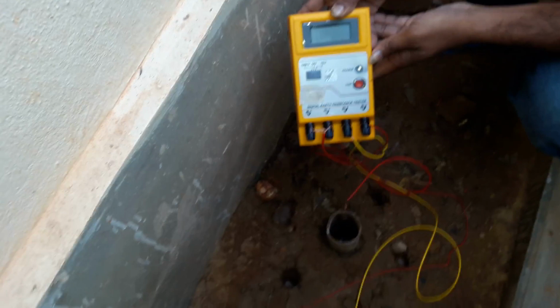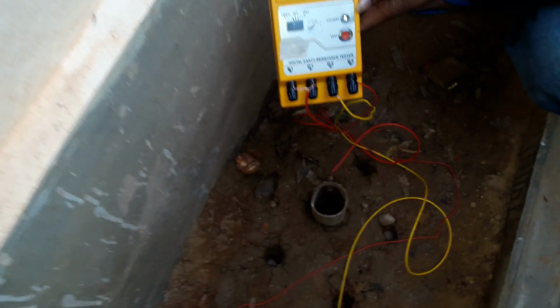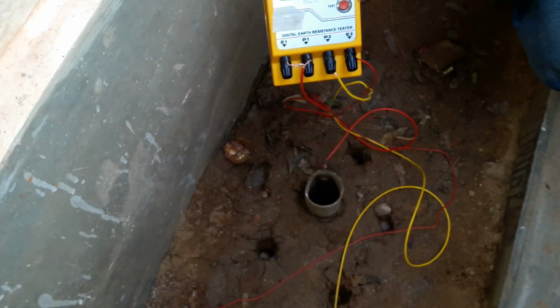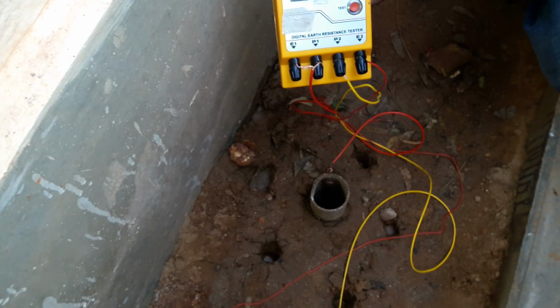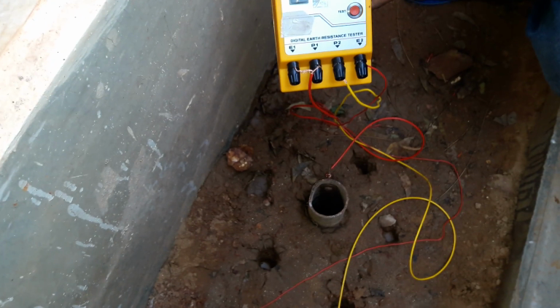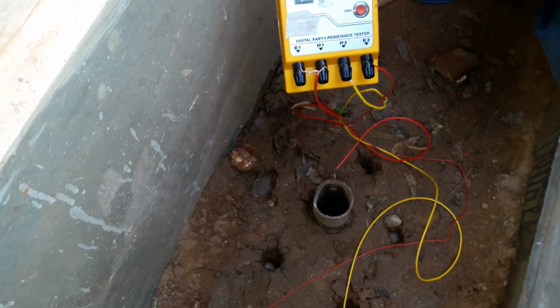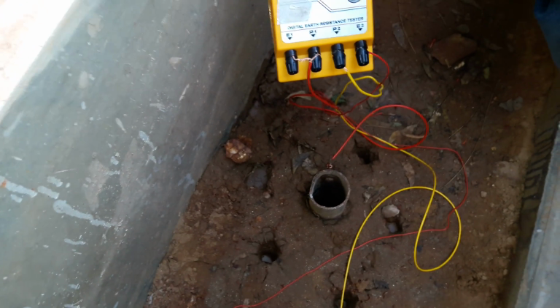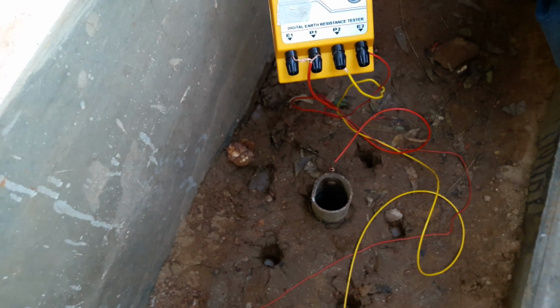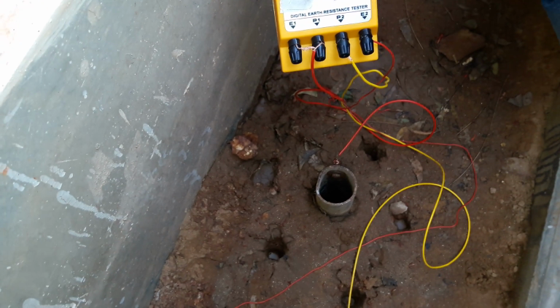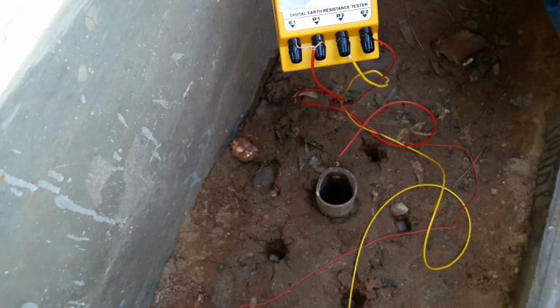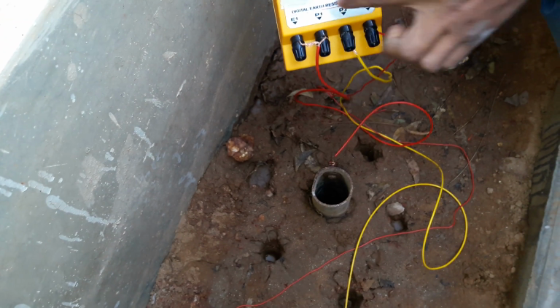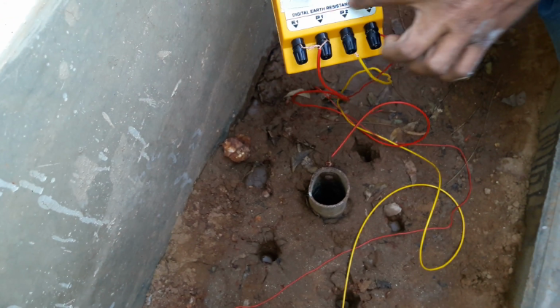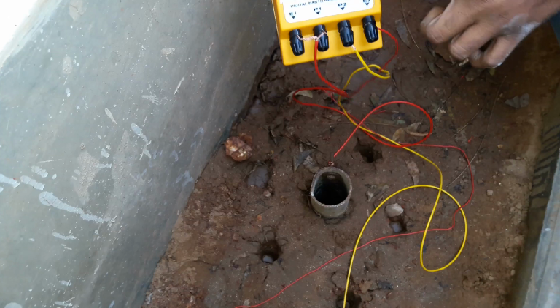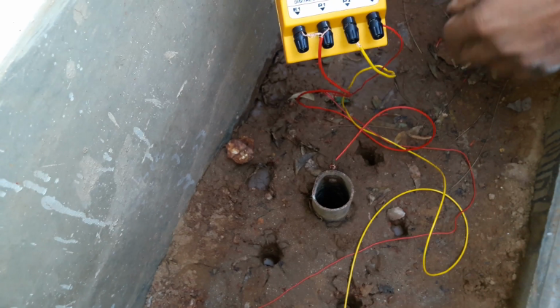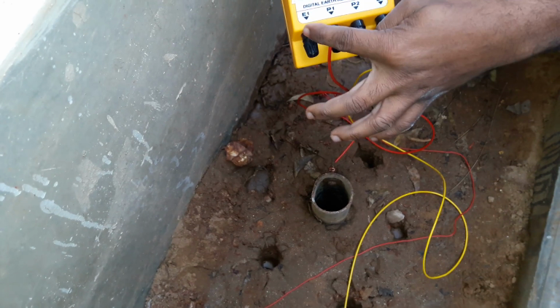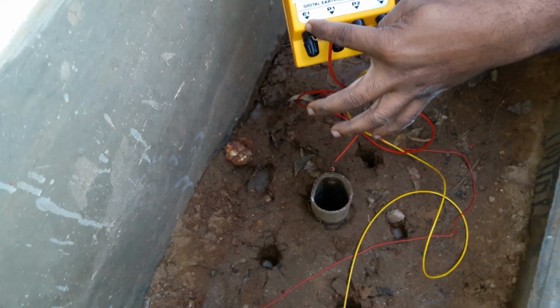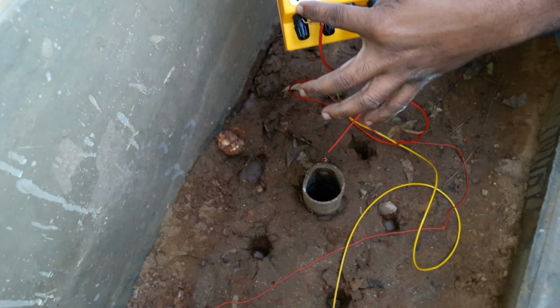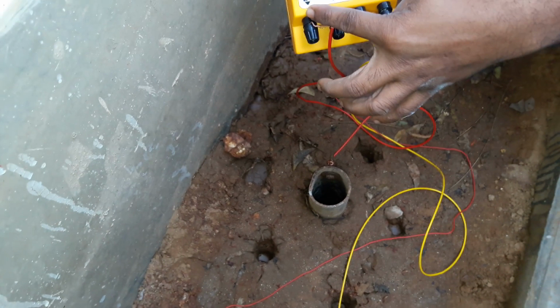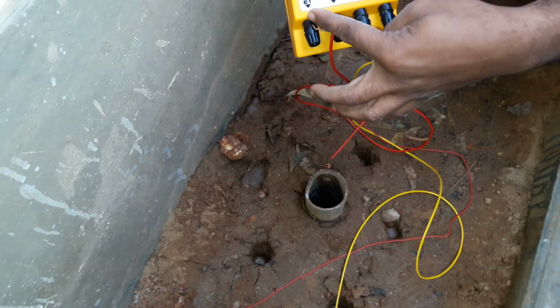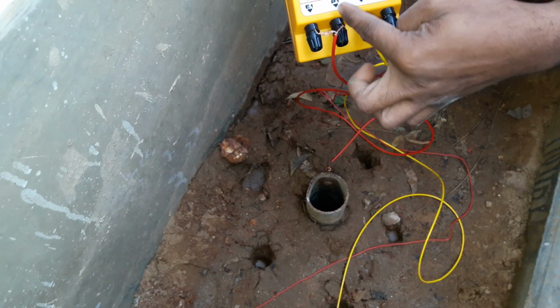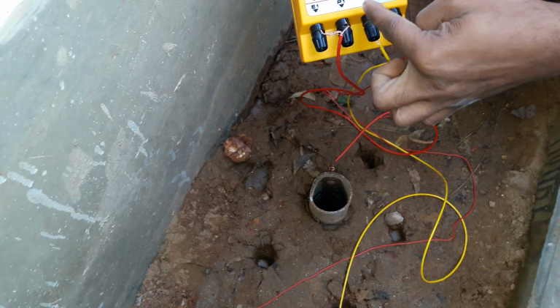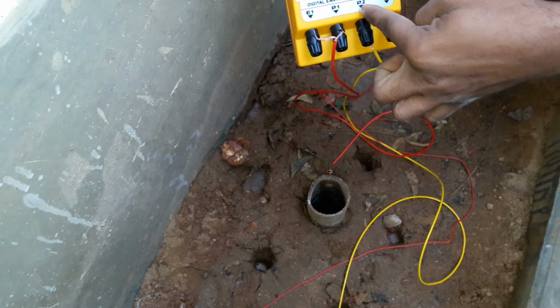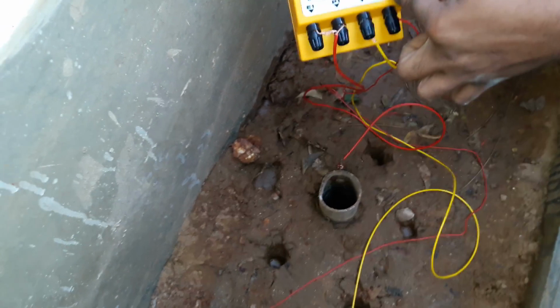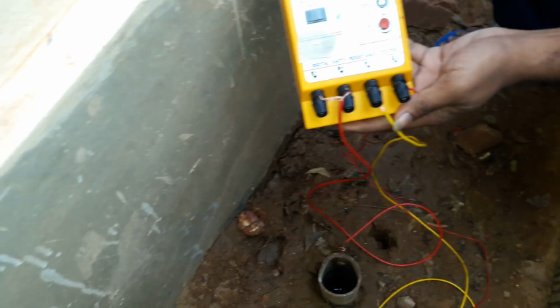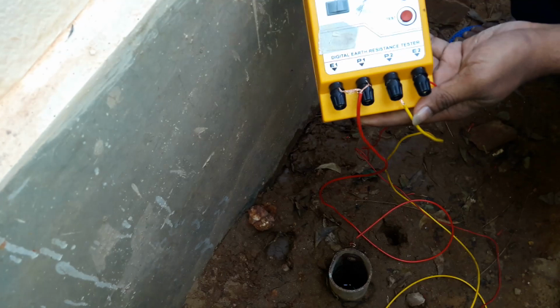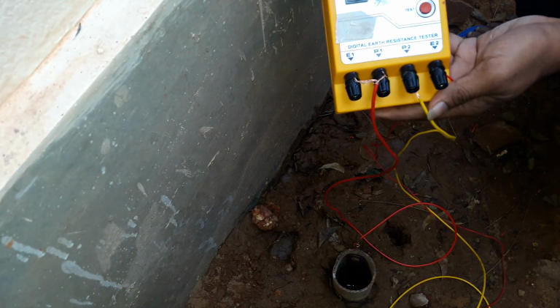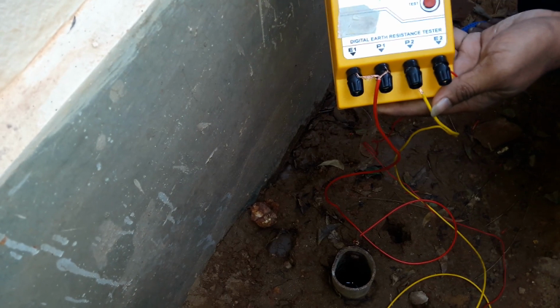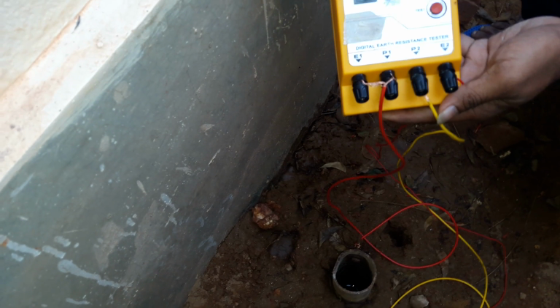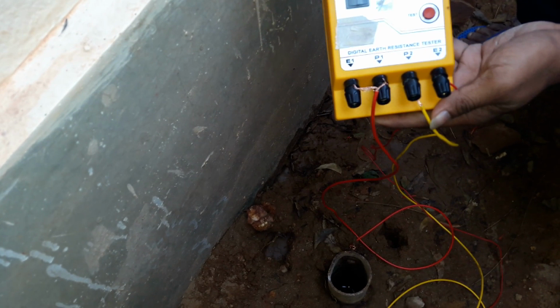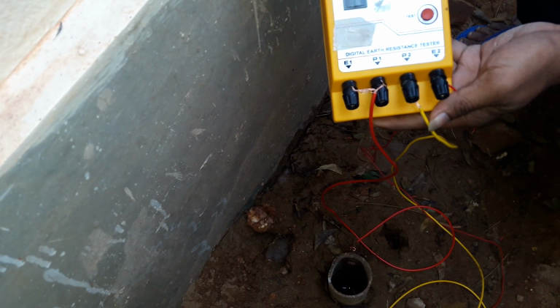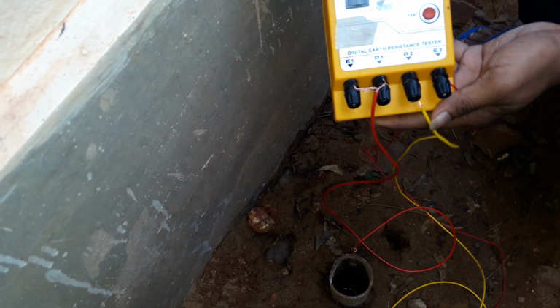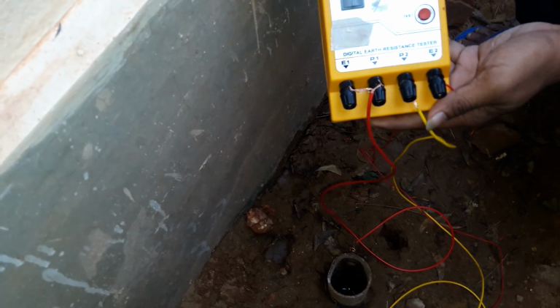I am going to test earth resistance with help of a digital earth test meter which has 4 terminals: E1, P1, P2, and E2. It also has 2 ranges: 10 ohm and 1000 ohm.